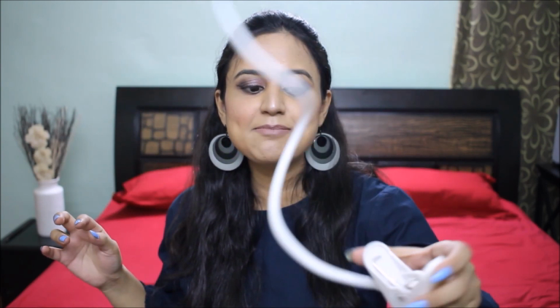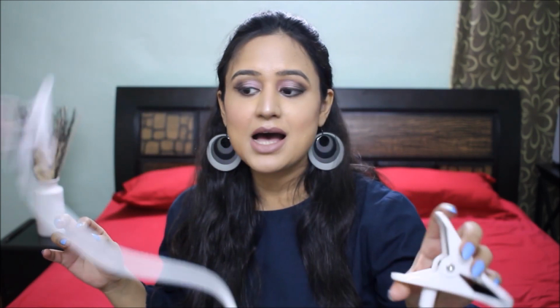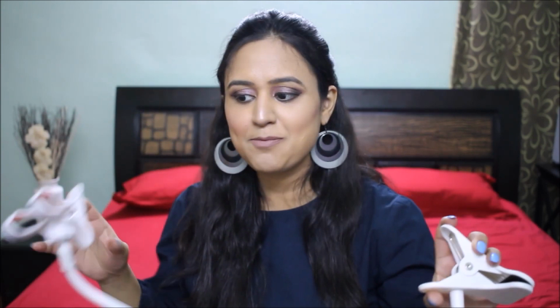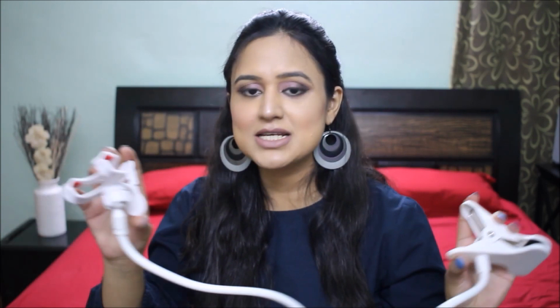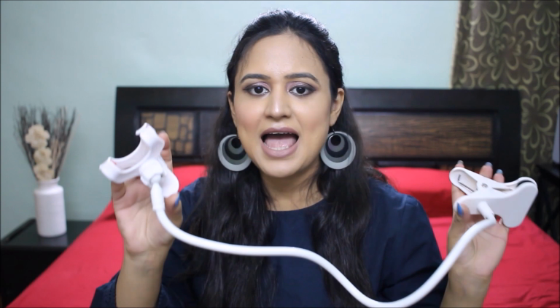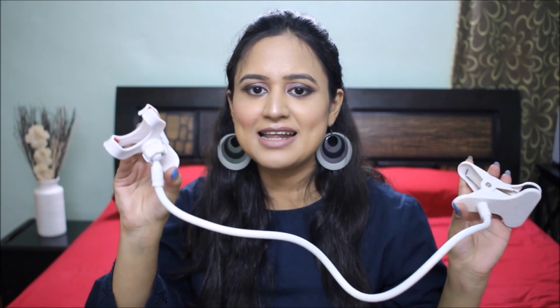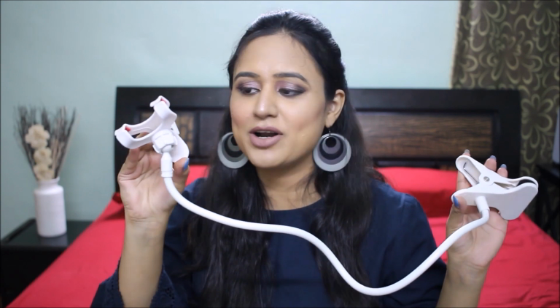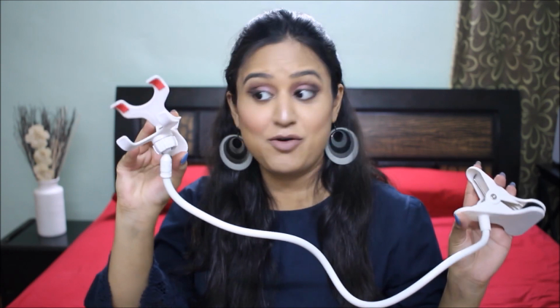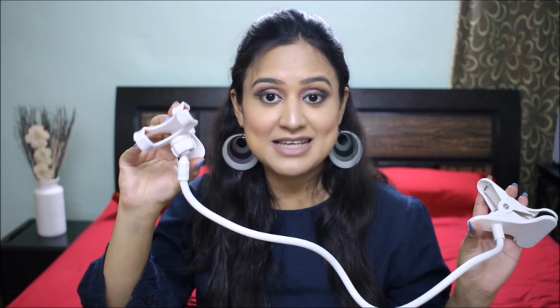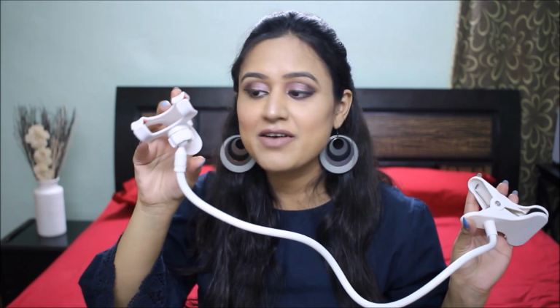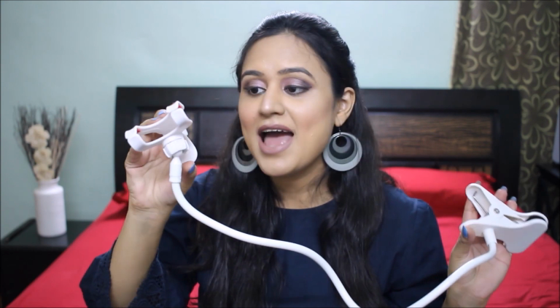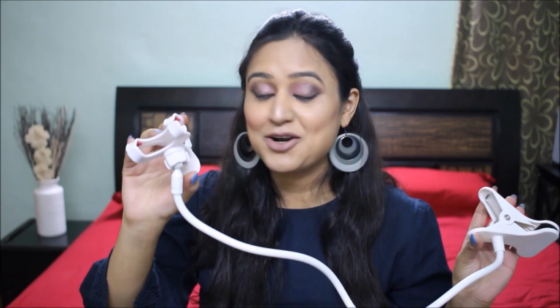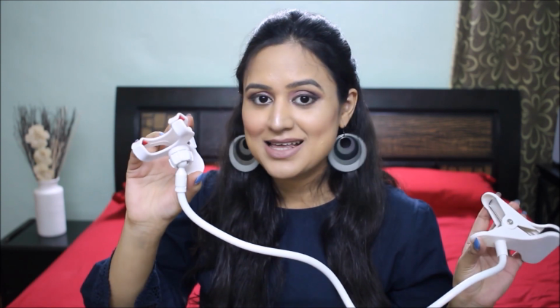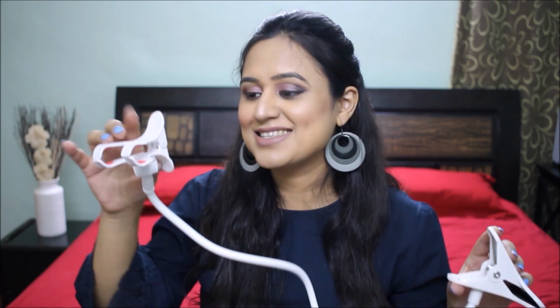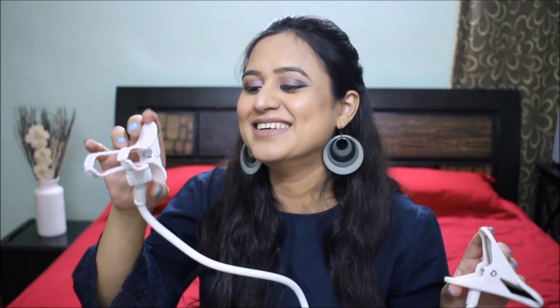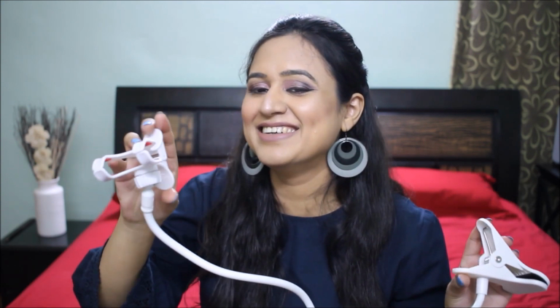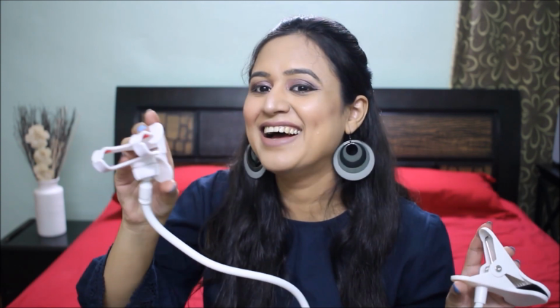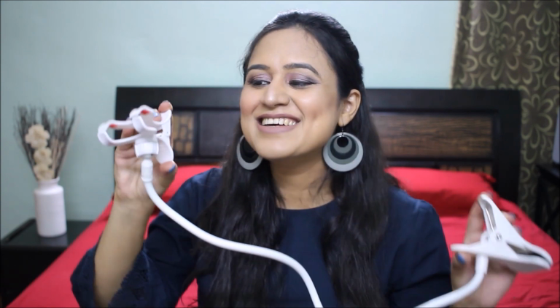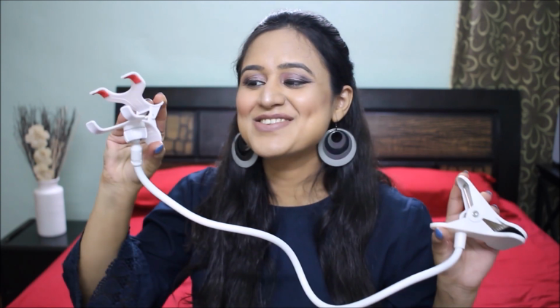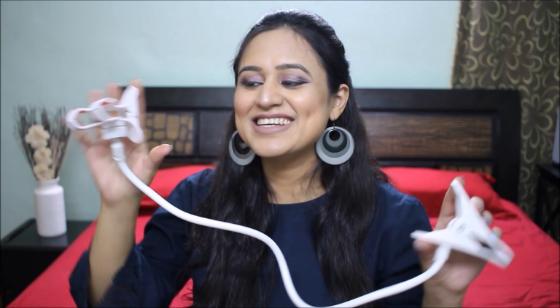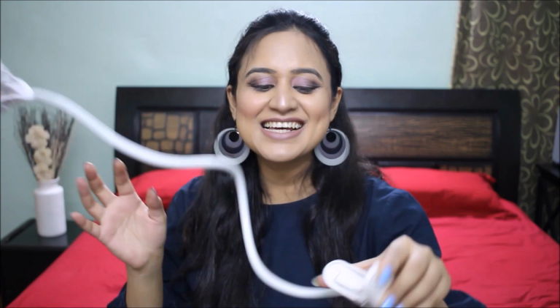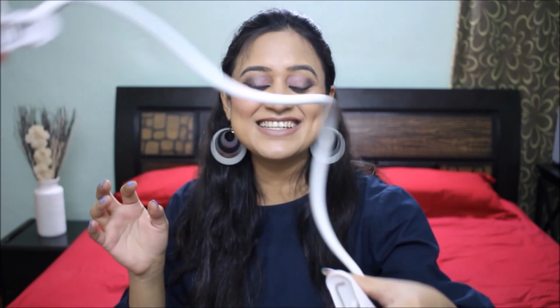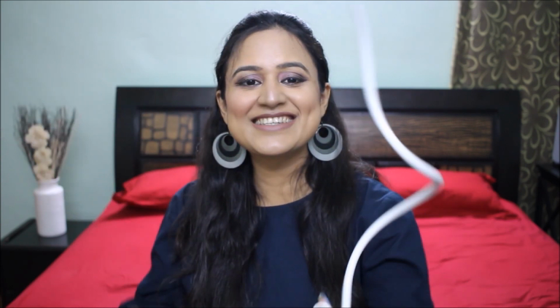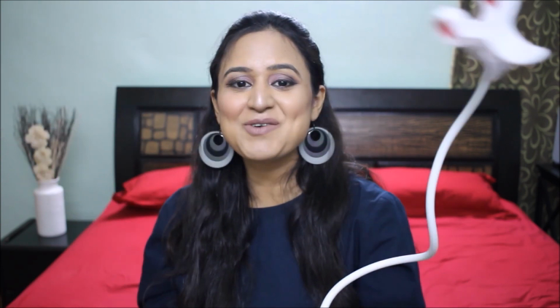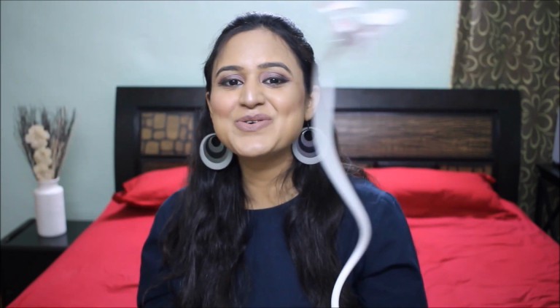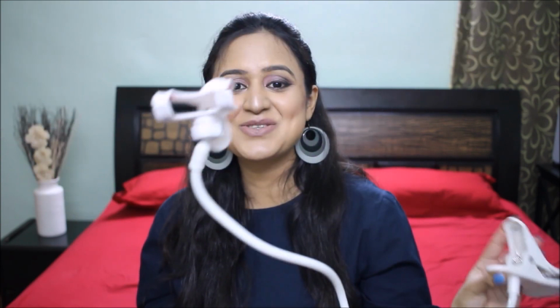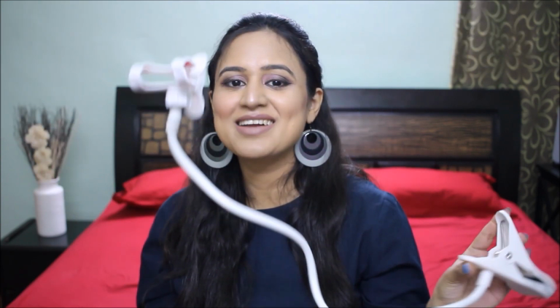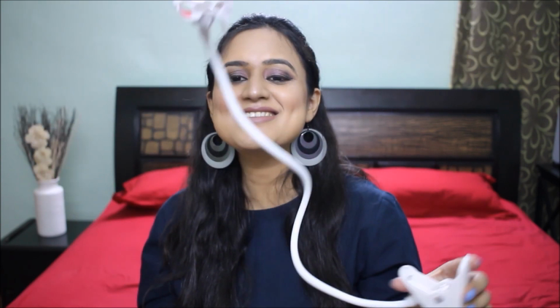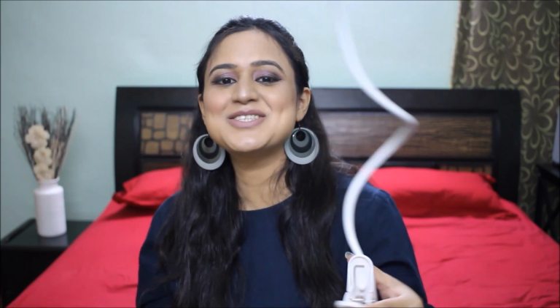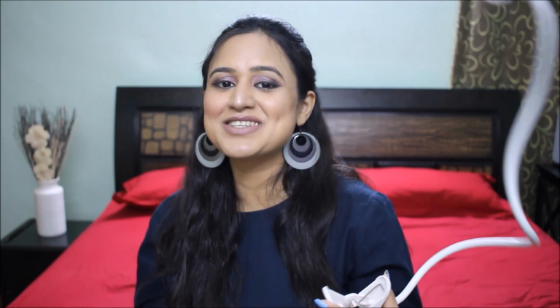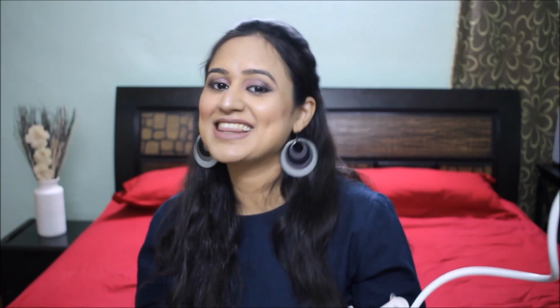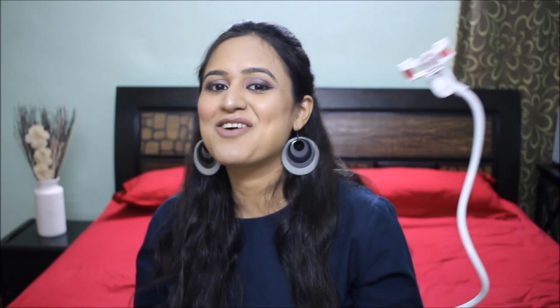My husband bought this for himself — I did not buy this one. Let's see how we end up using it. So that is the first thing from the haul.